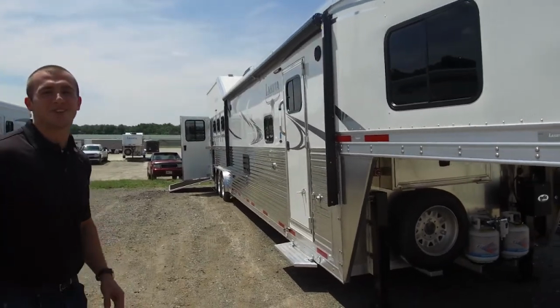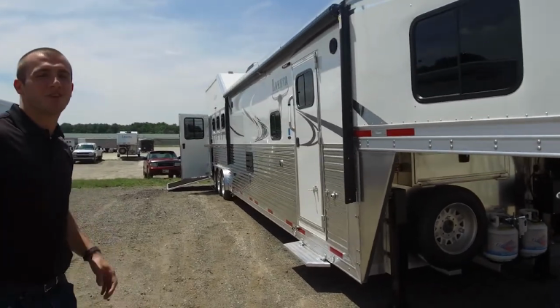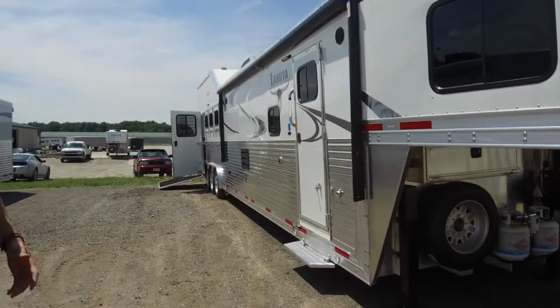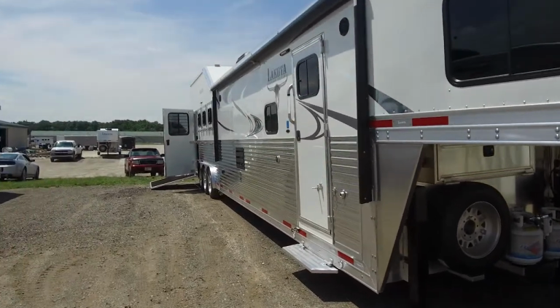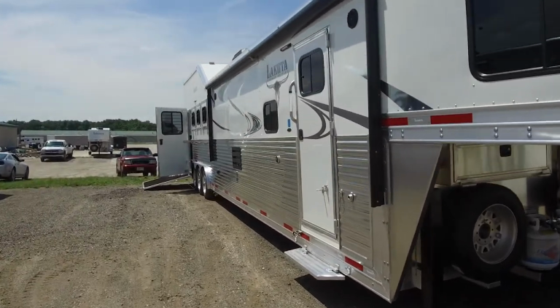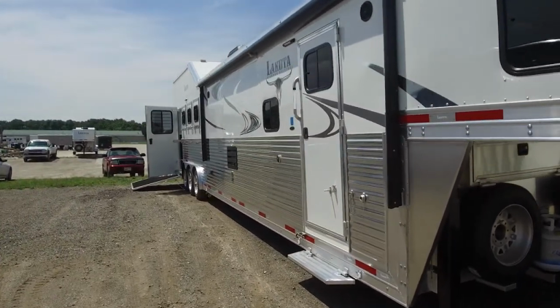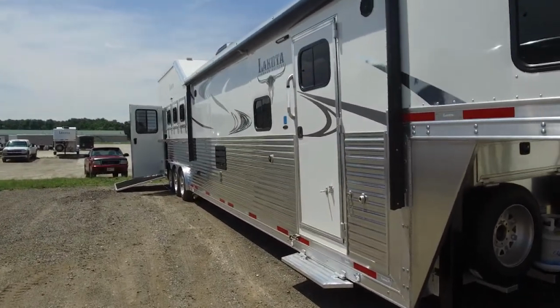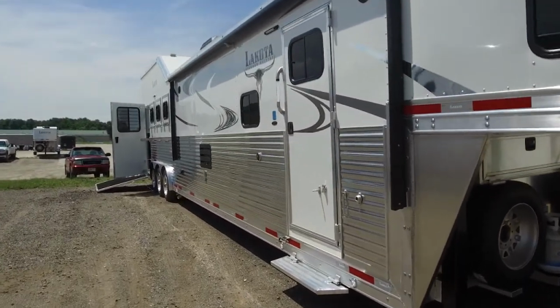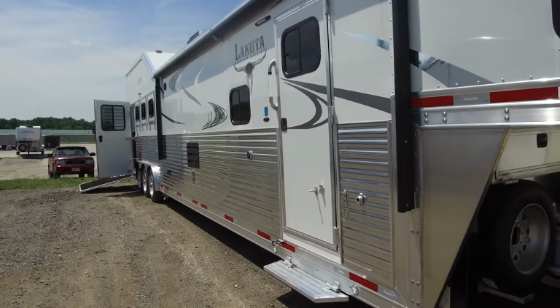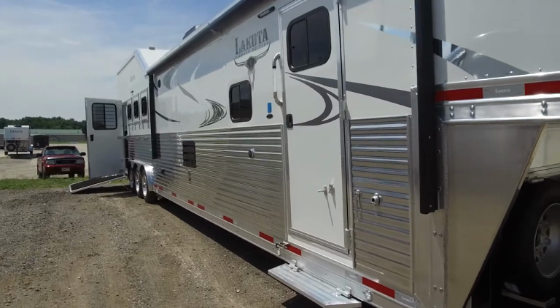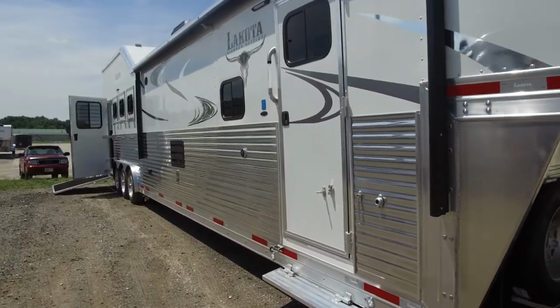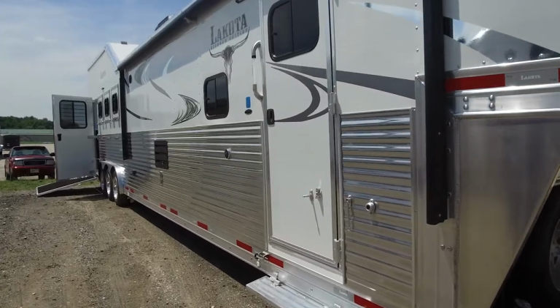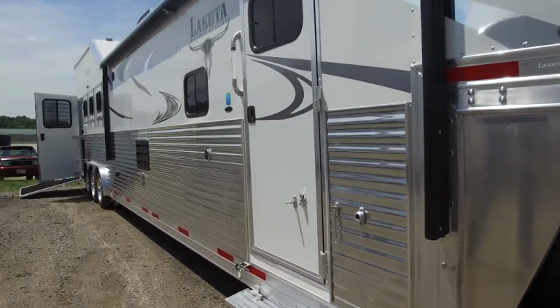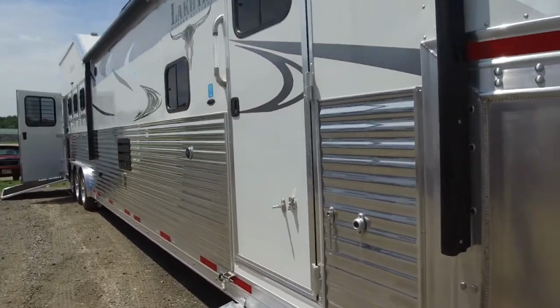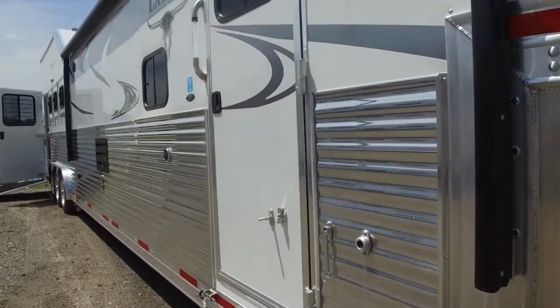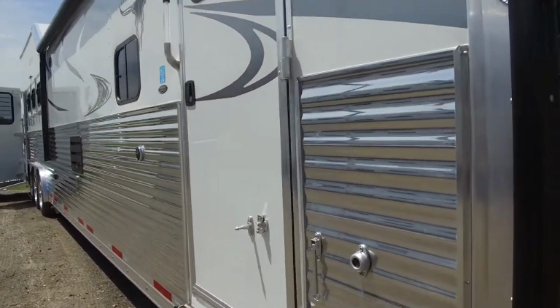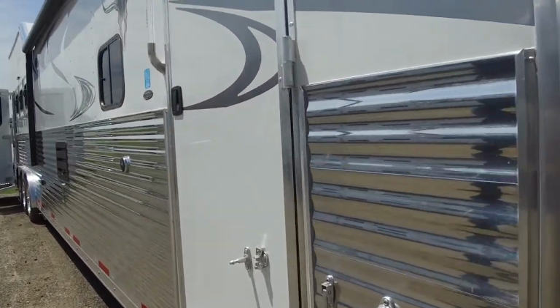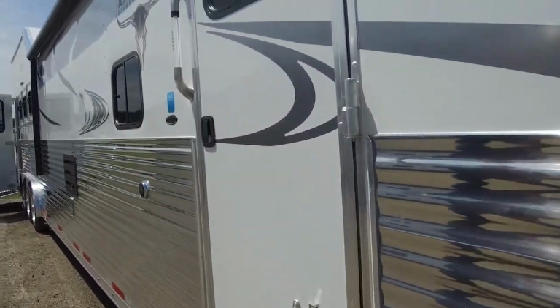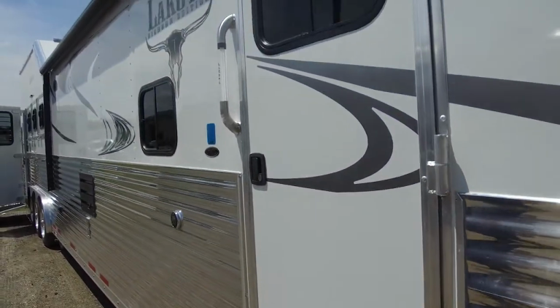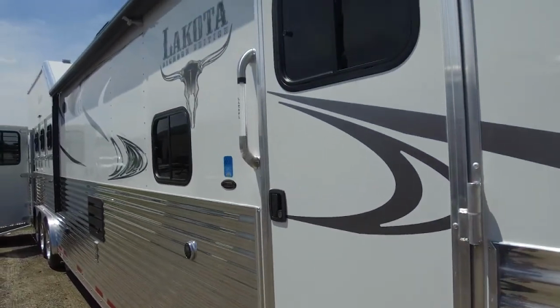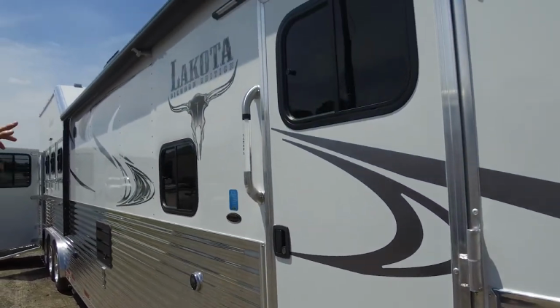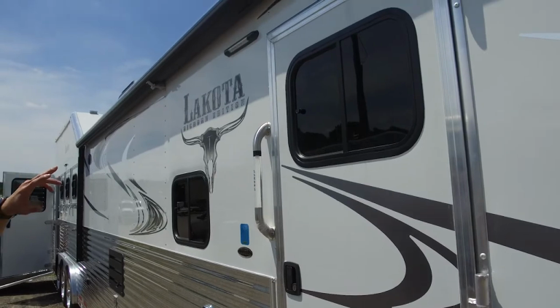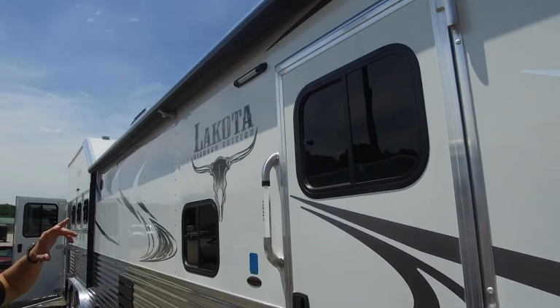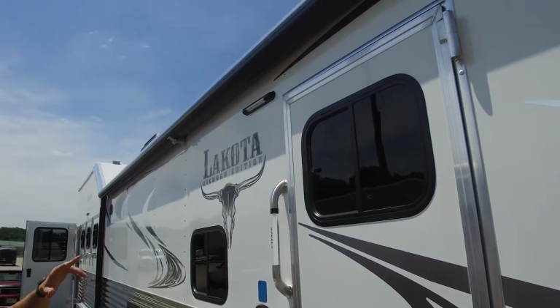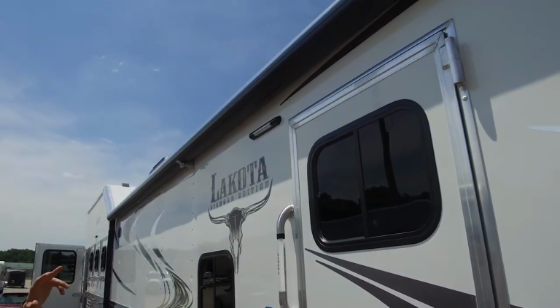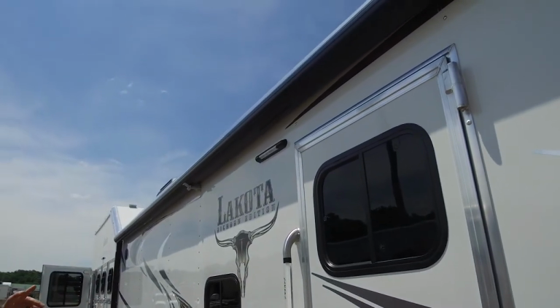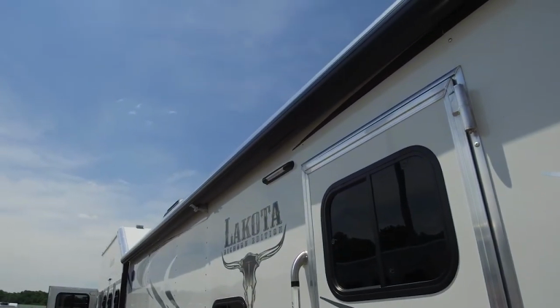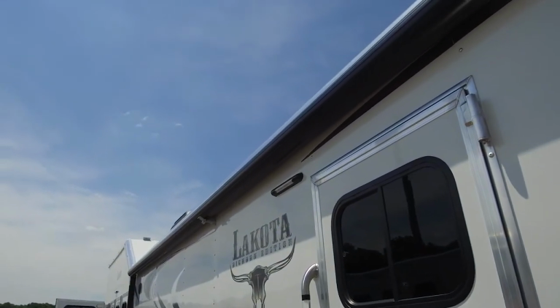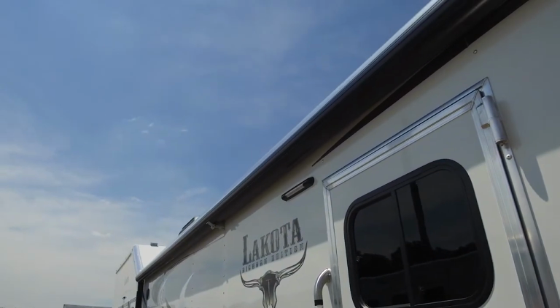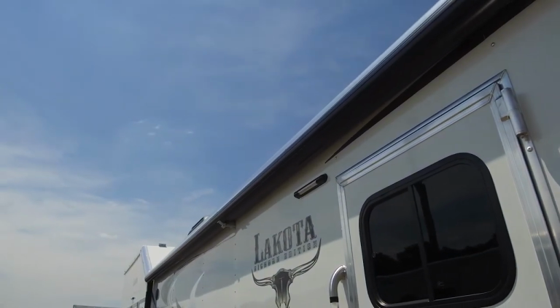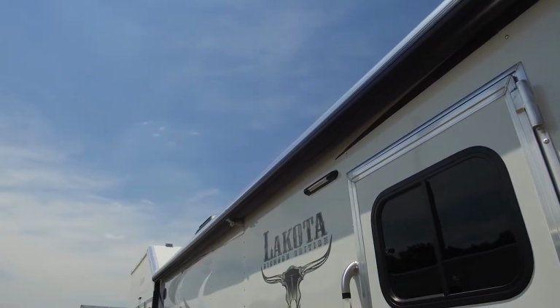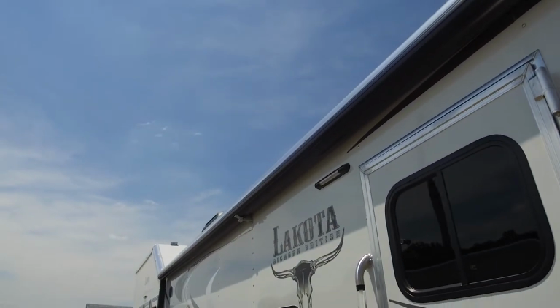So if you're wanting to take your Bighorn to the next level, that's a nice popular option you can choose from. Power awning will now be standard with the Bighorn. This does have an aluminum weather shield on it, so it will protect the canvas underneath.